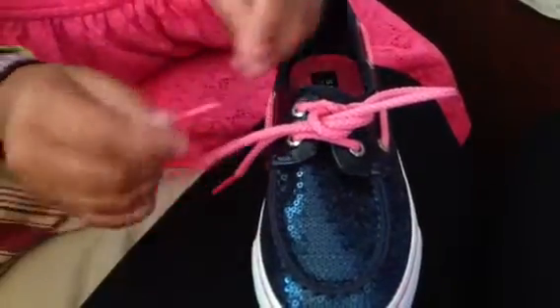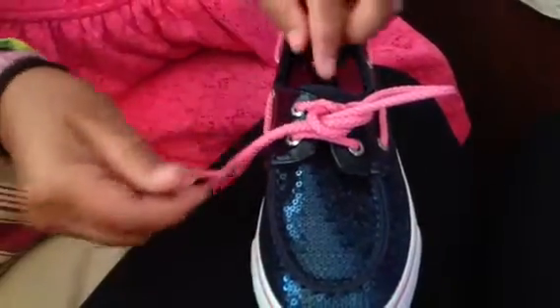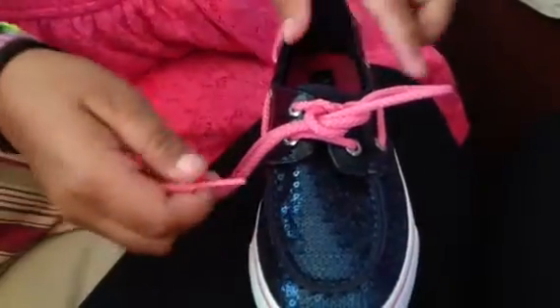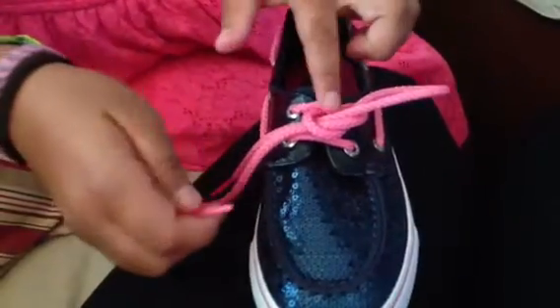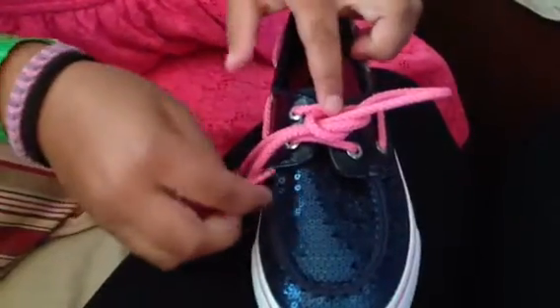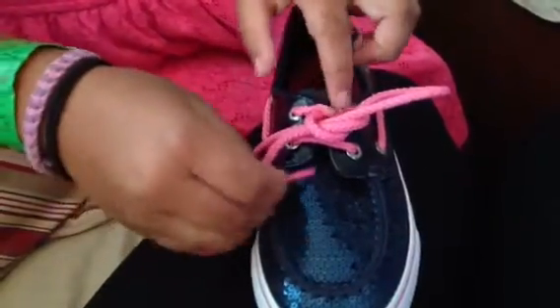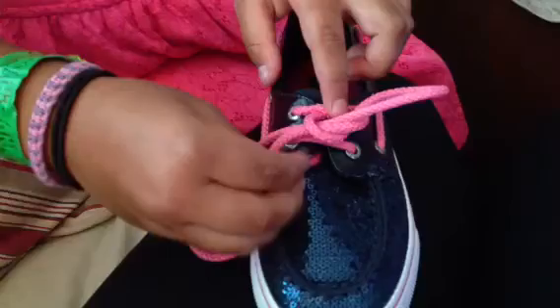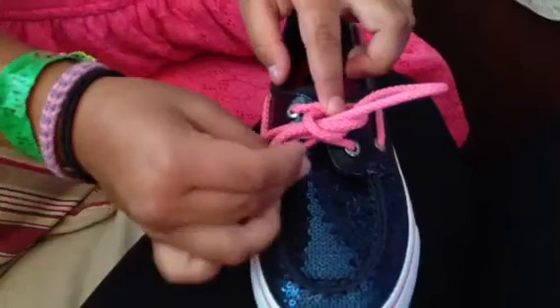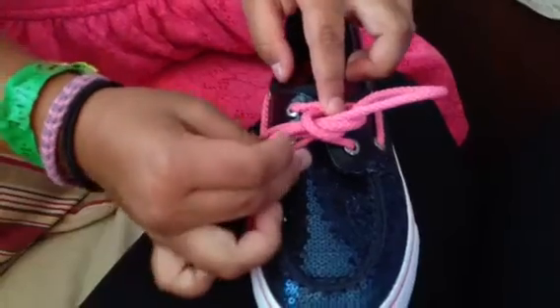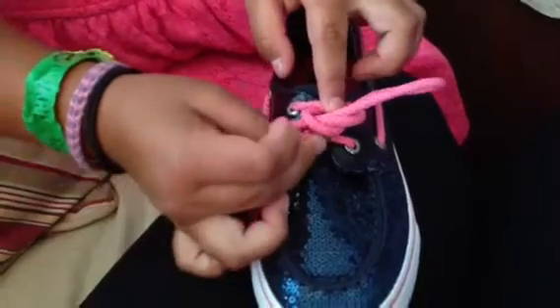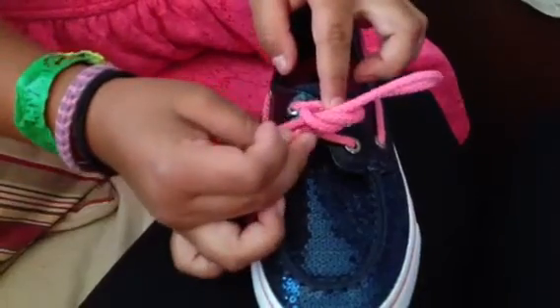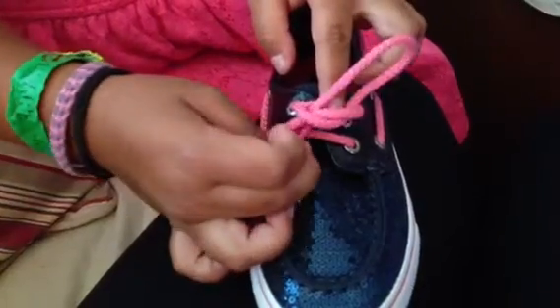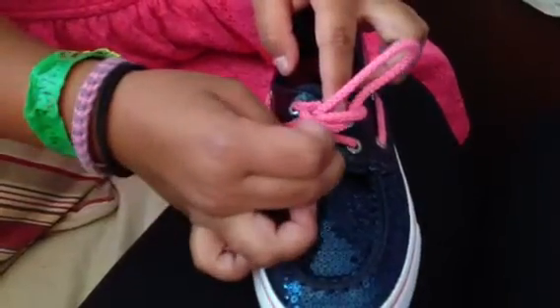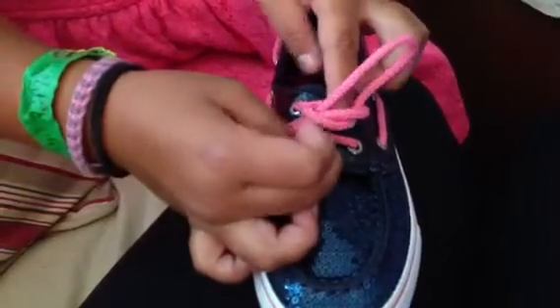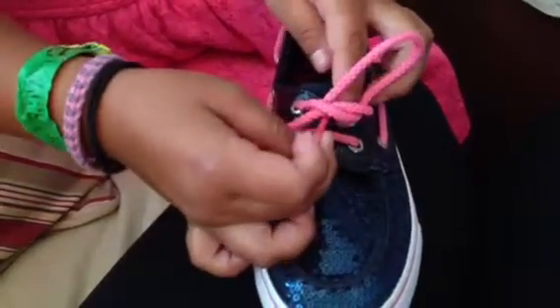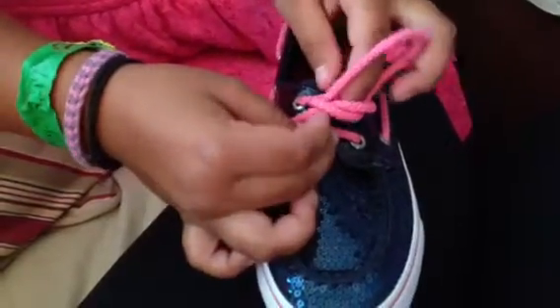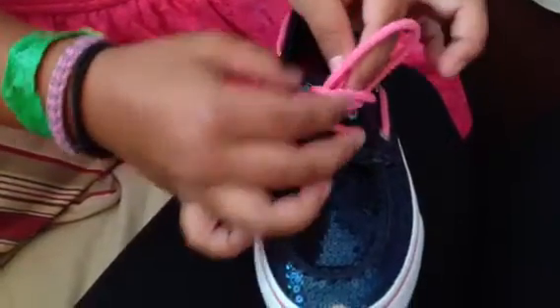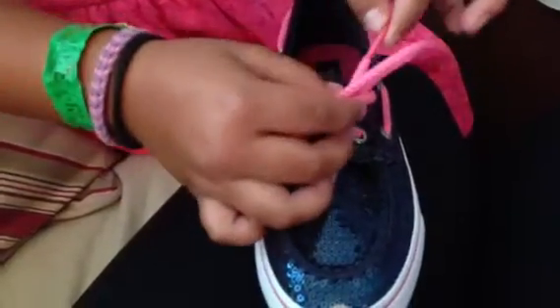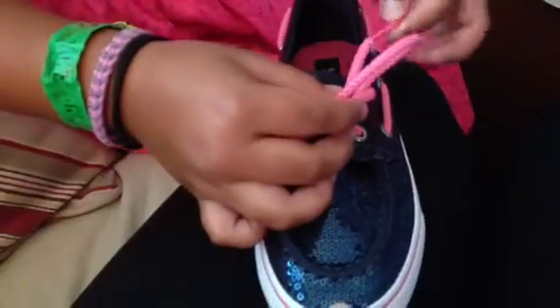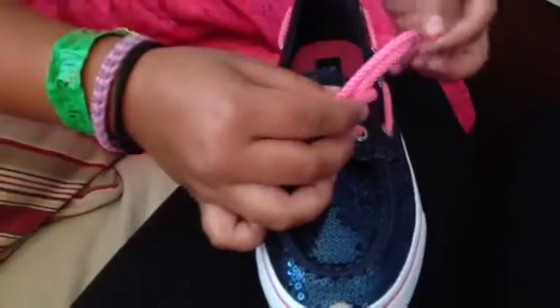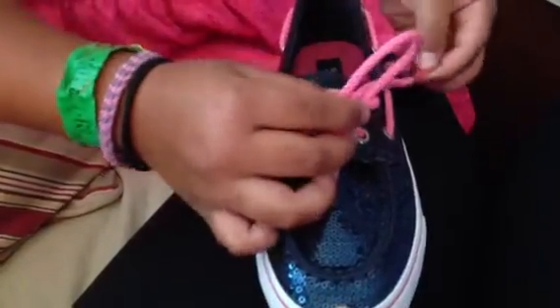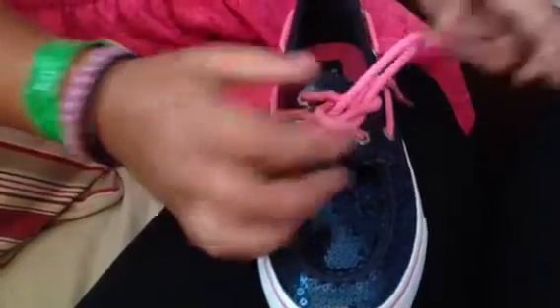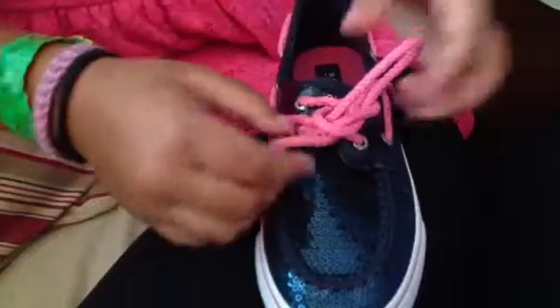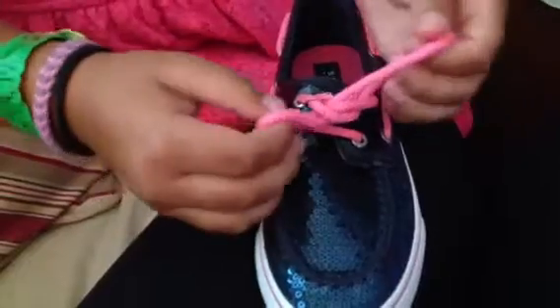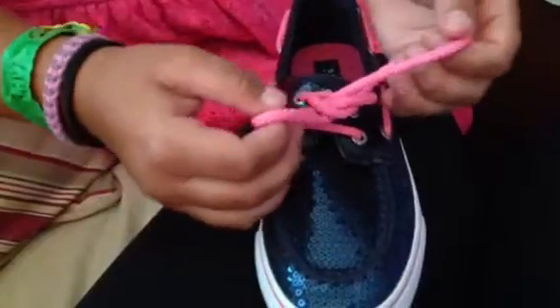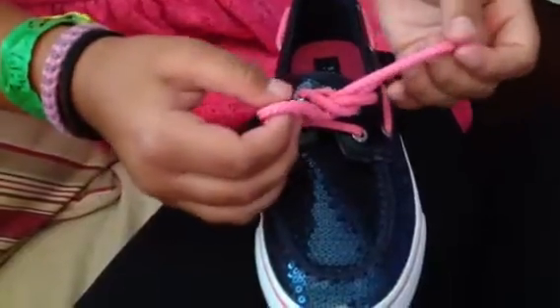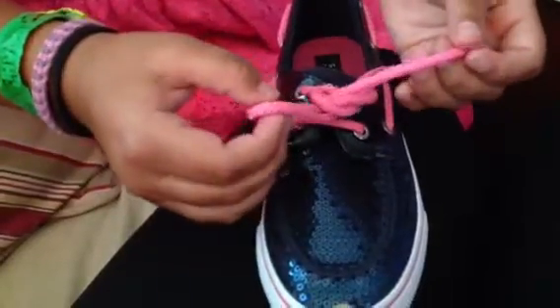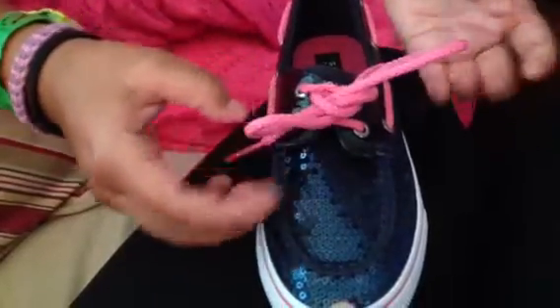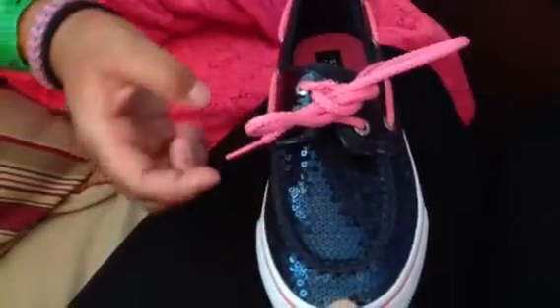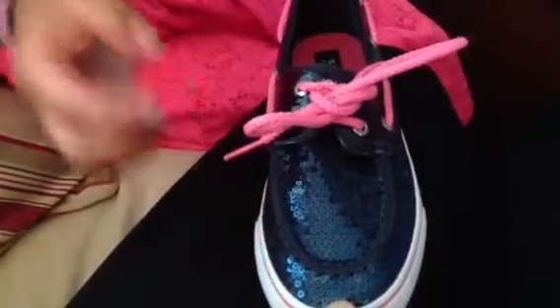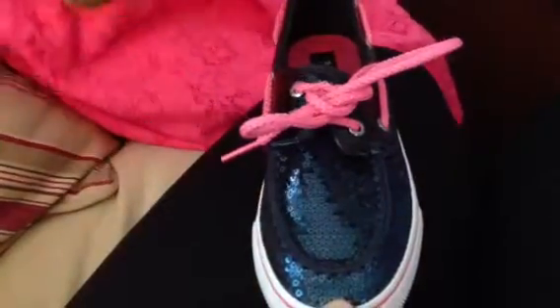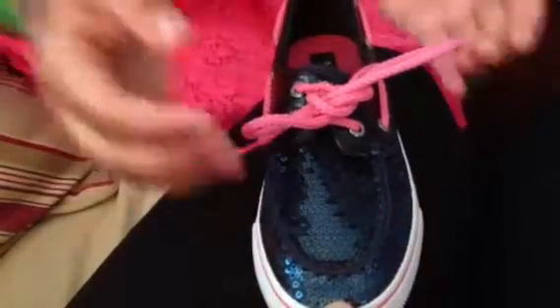Then you see this one right there? You put the same one through the same hole. Pull your hands away. Then you make a bow like that.